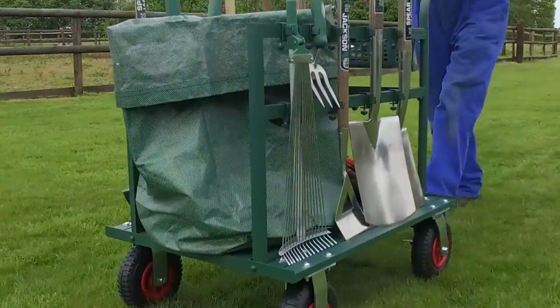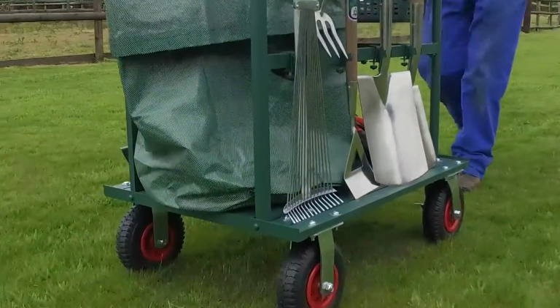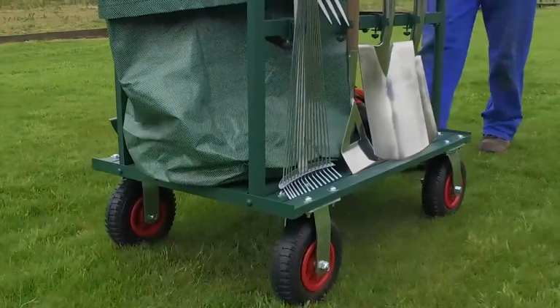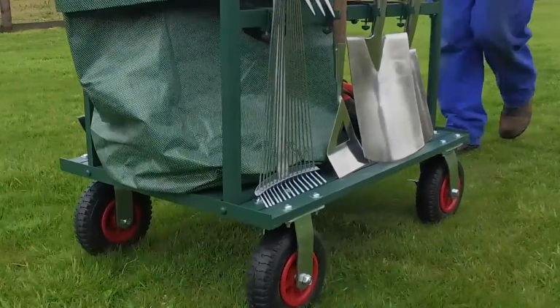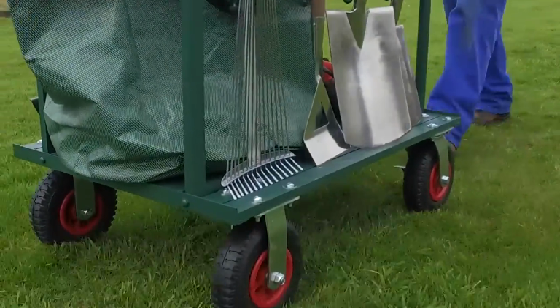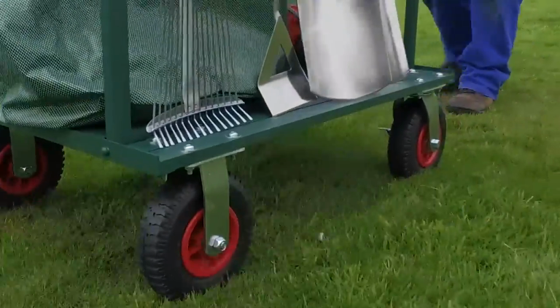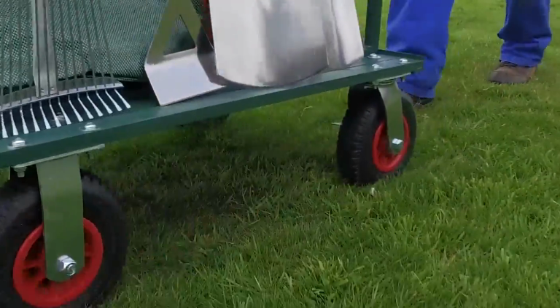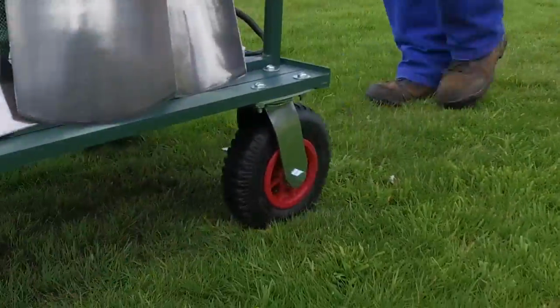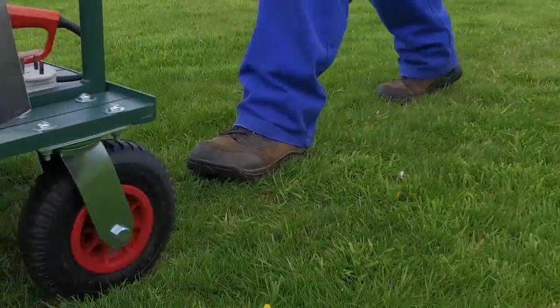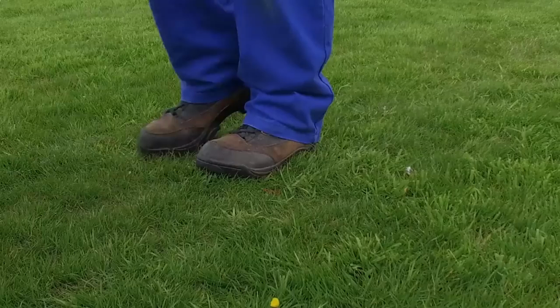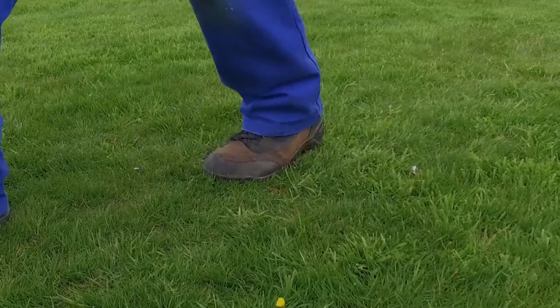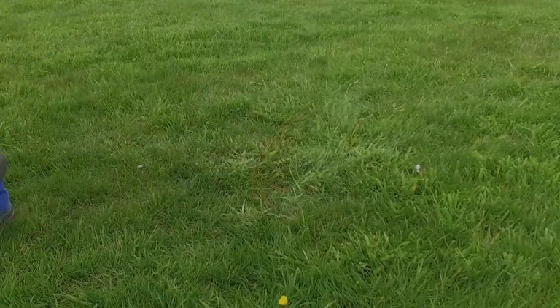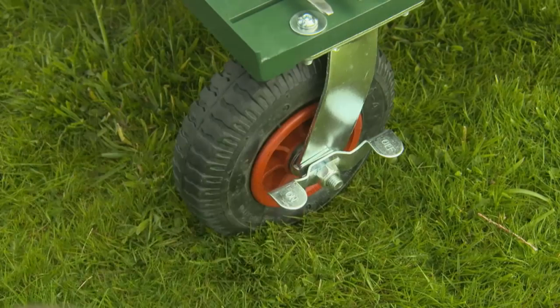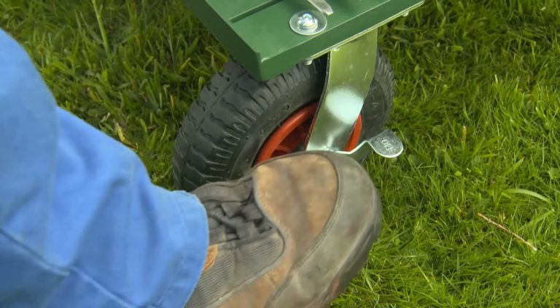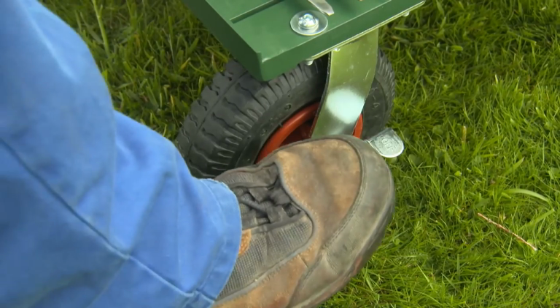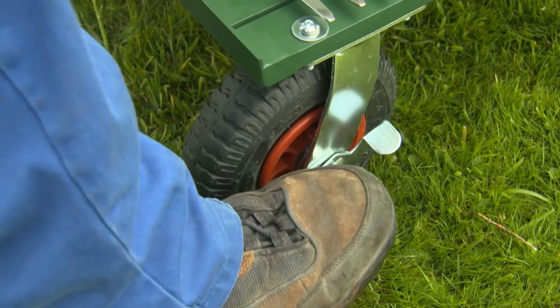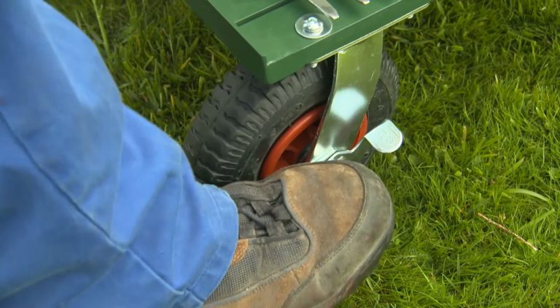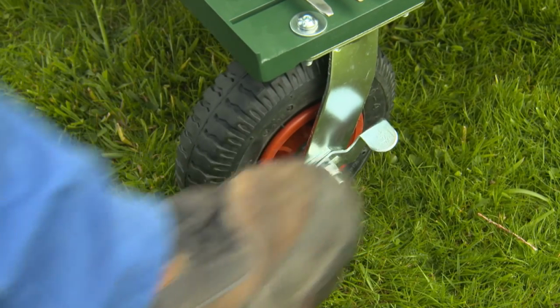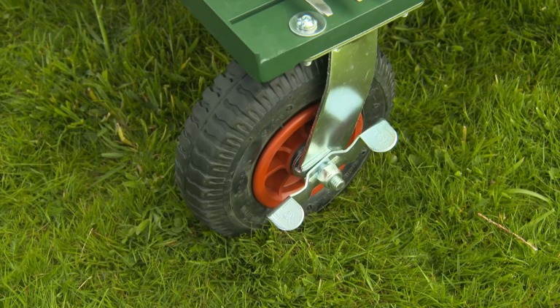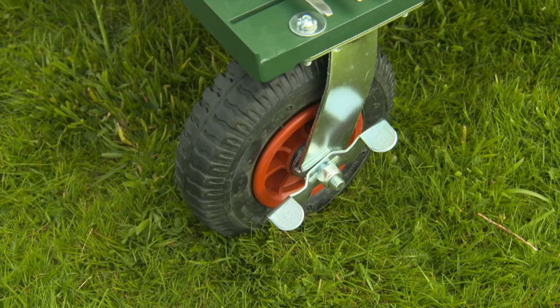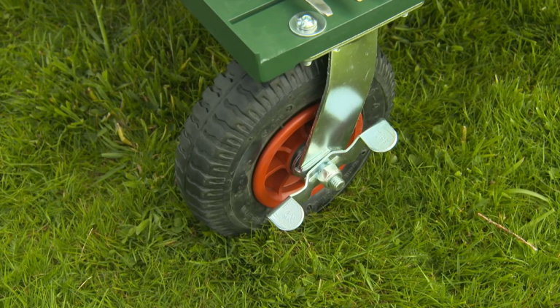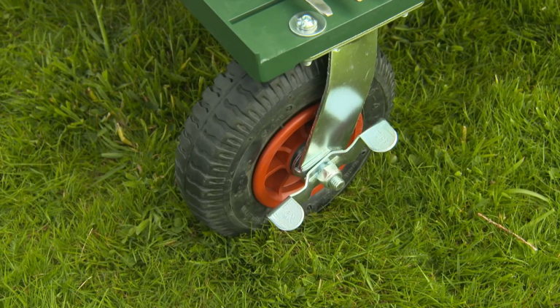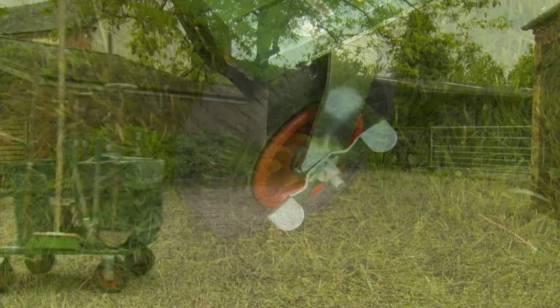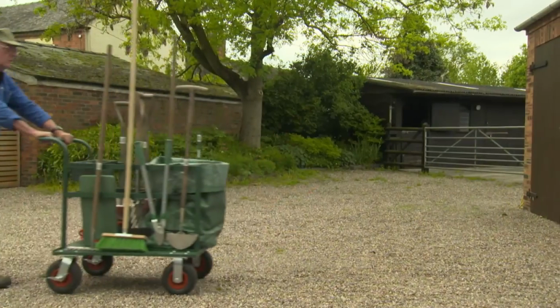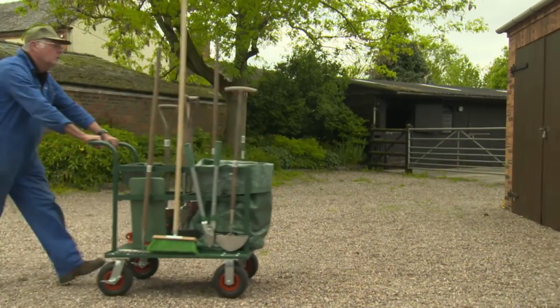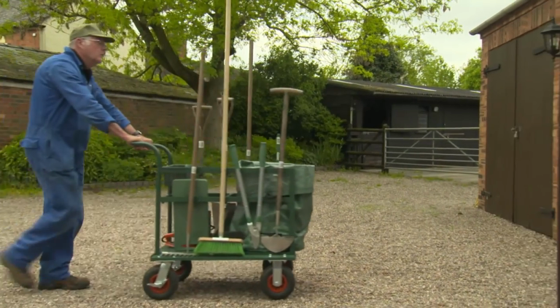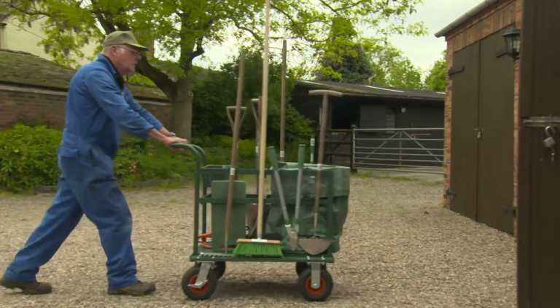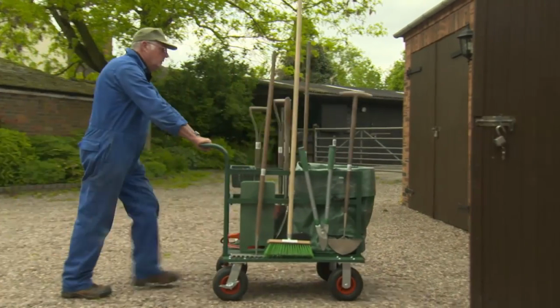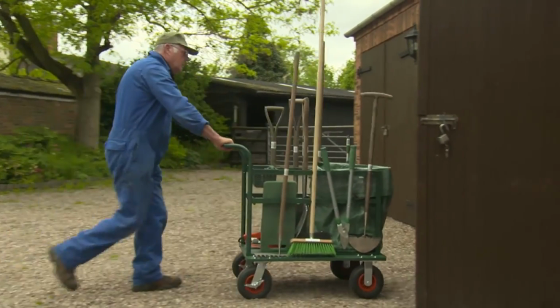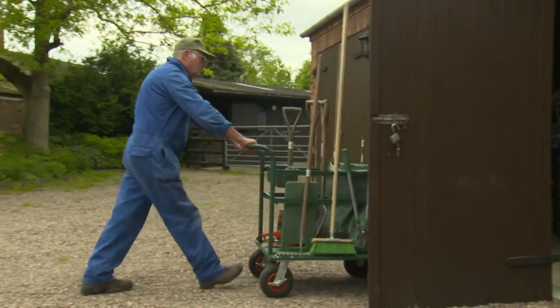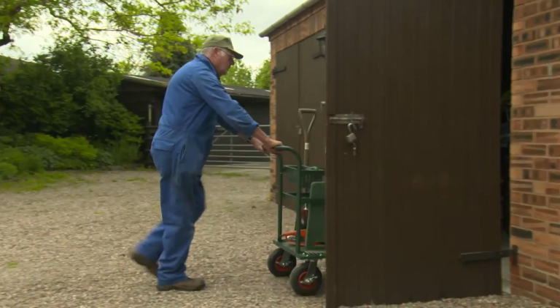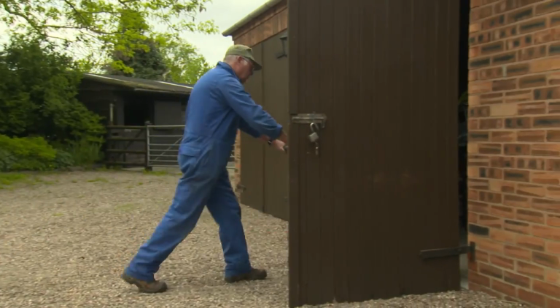Four sturdy wheels make it stable and easy to steer, and it even has an on-off brake for when you're working on a slope. And when you're ready to put your feet up, you can store it as it is, ready for use next time.